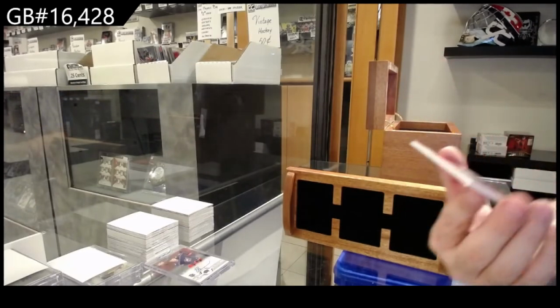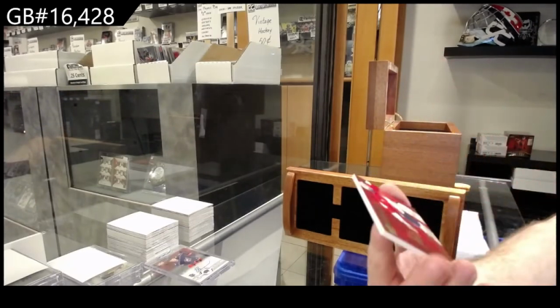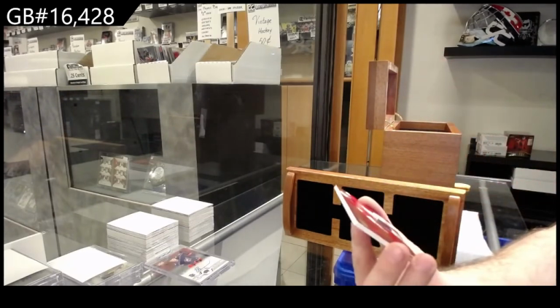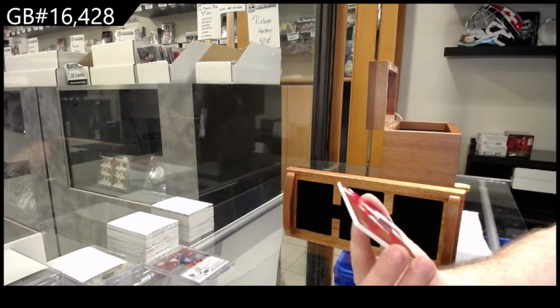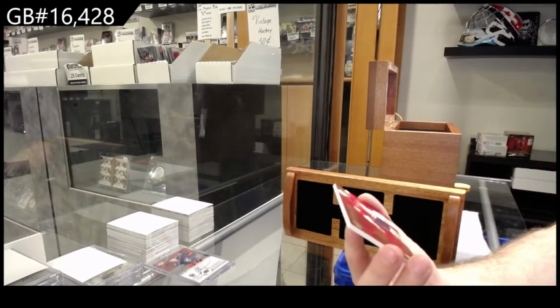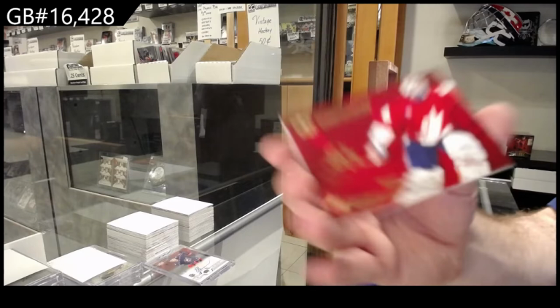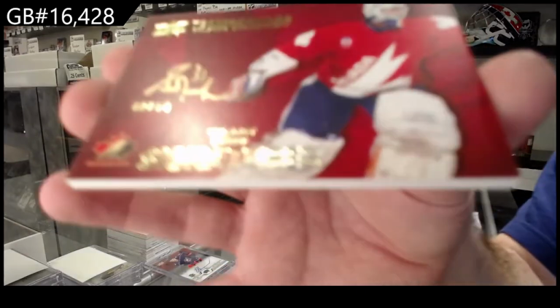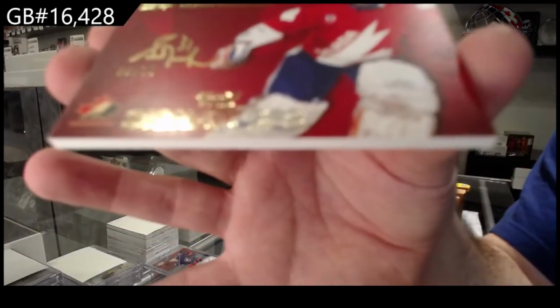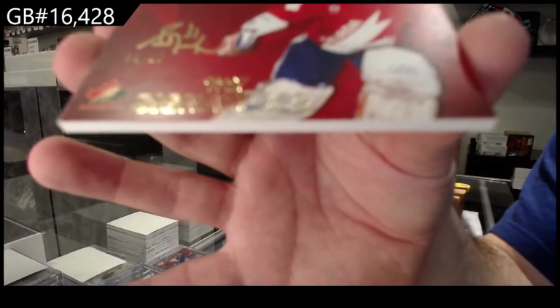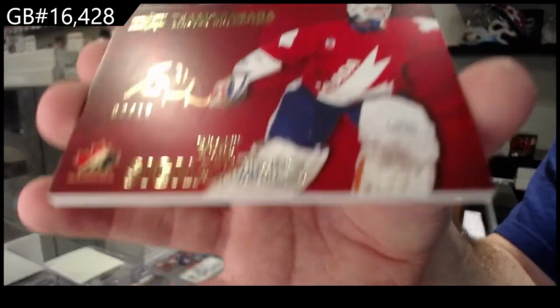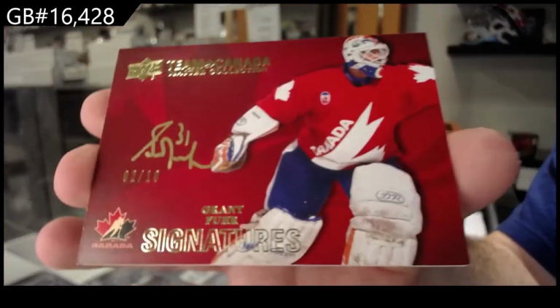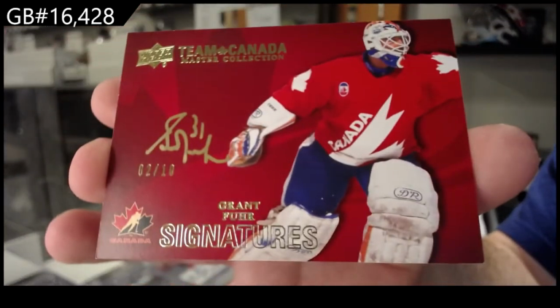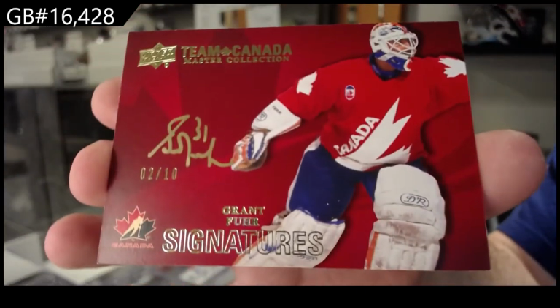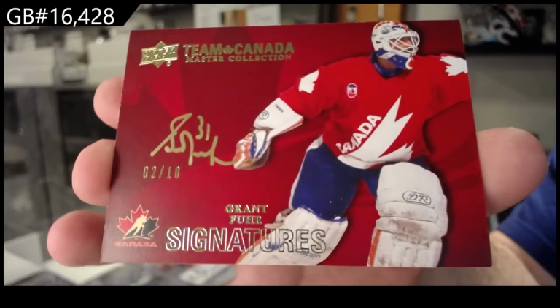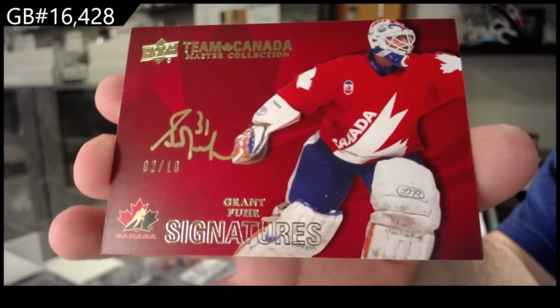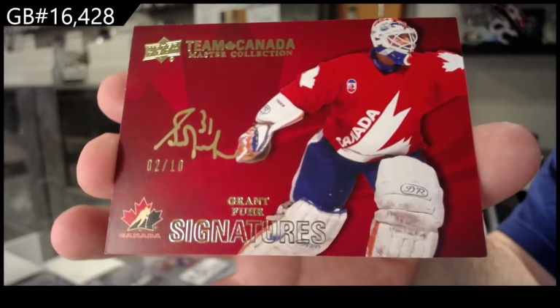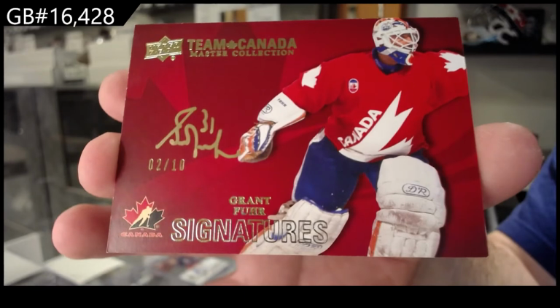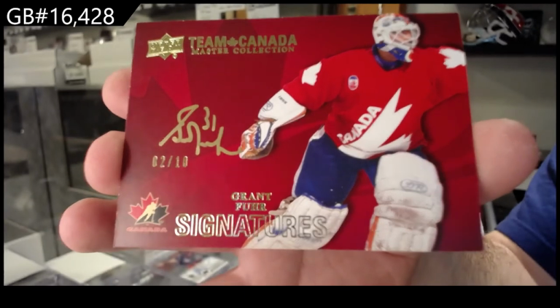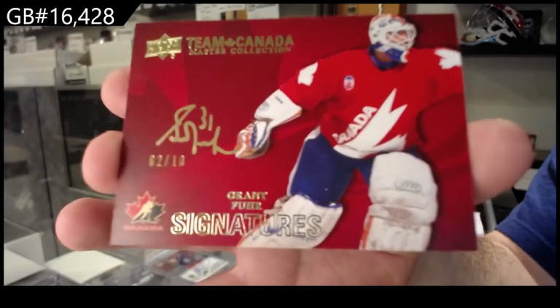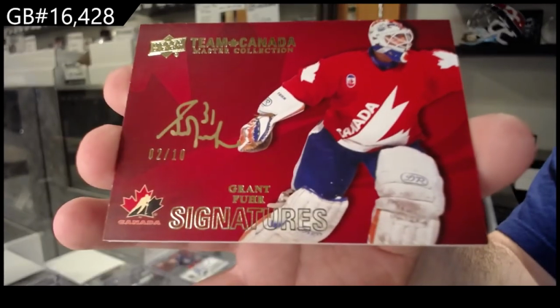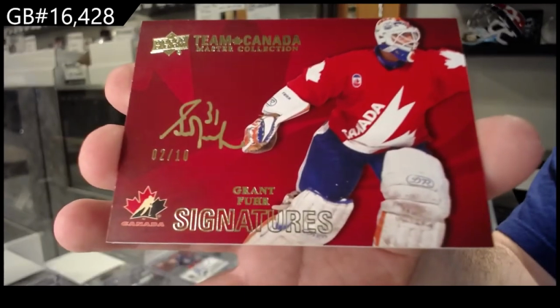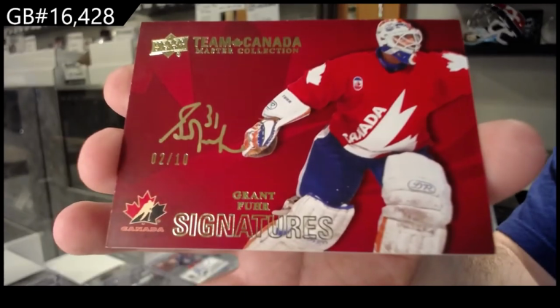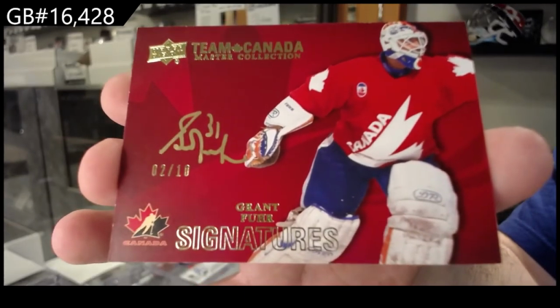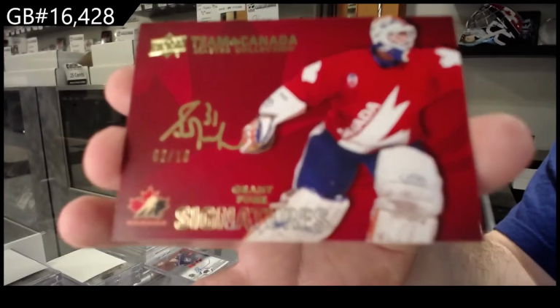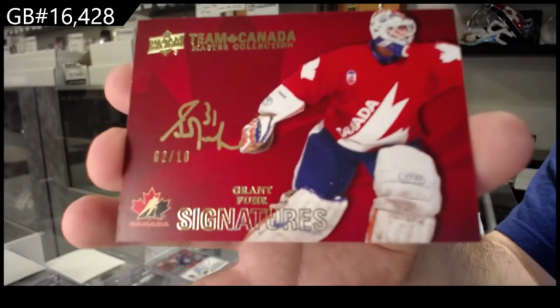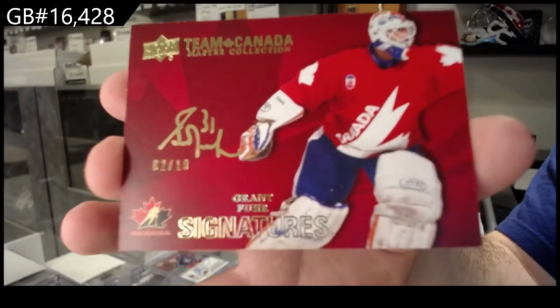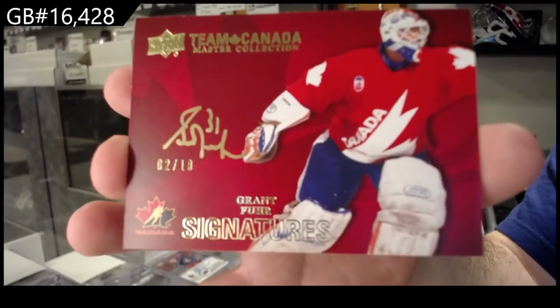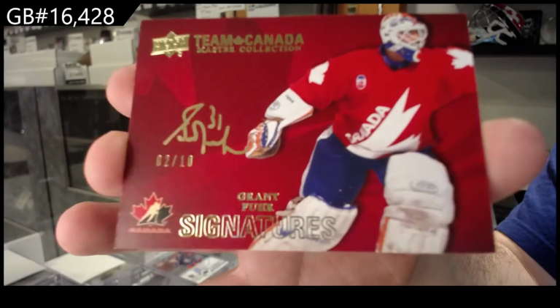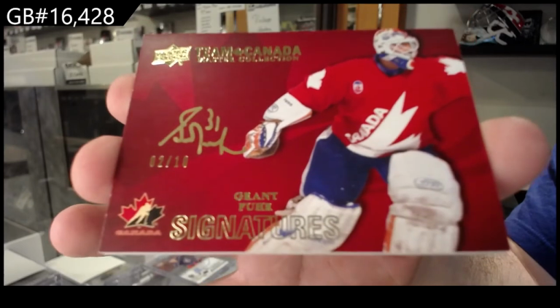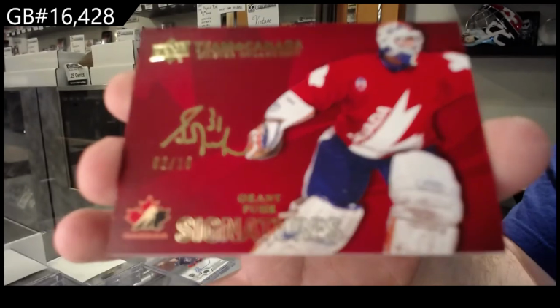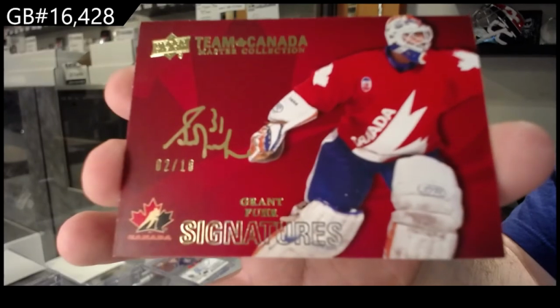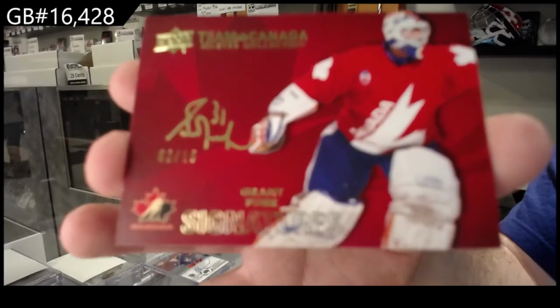Autograph short print number two of 10 — Grant Fuhr. Two of 10, Grant Fuhr.